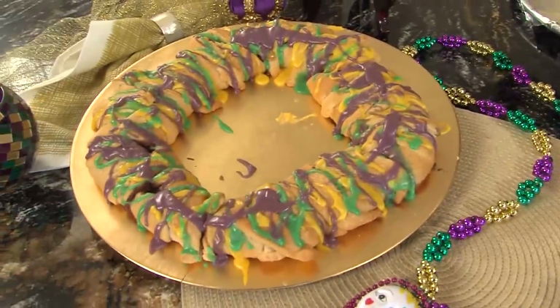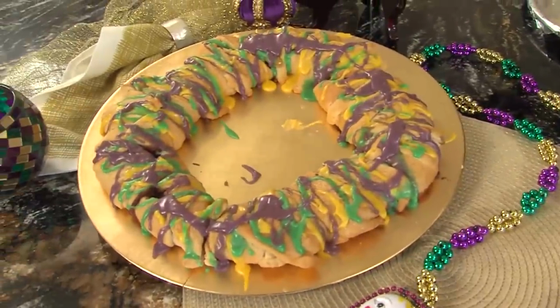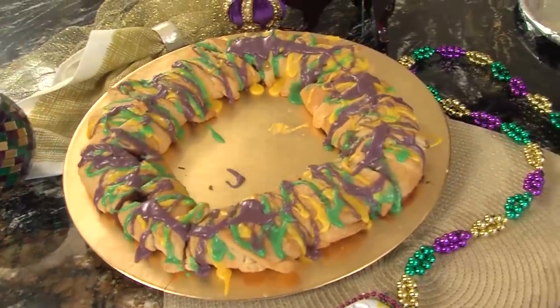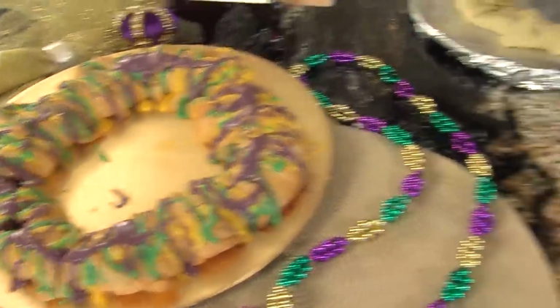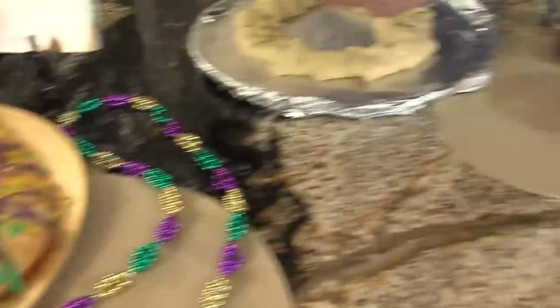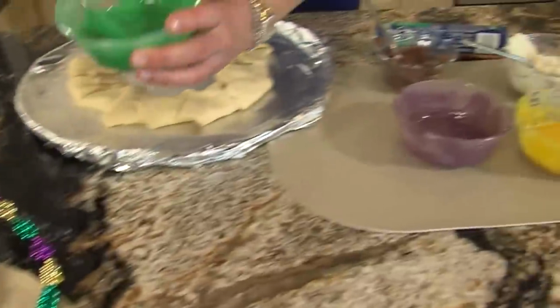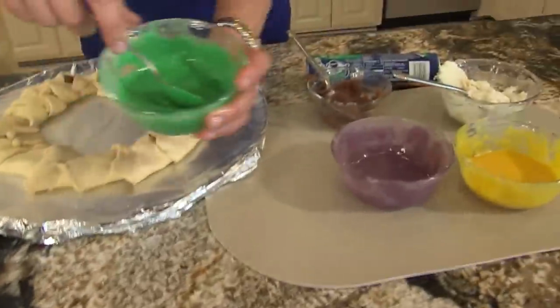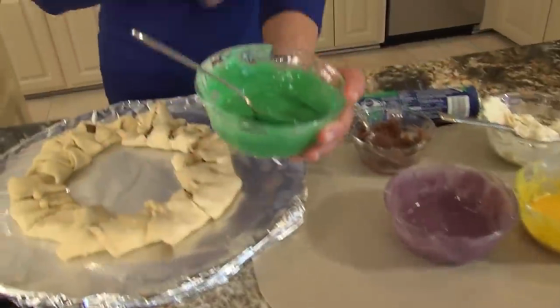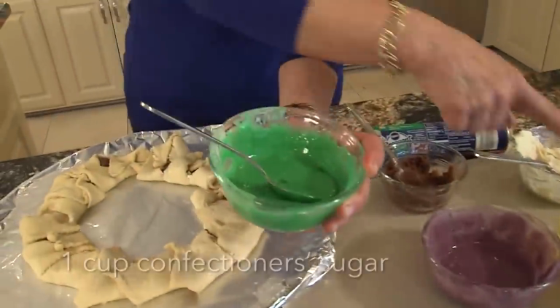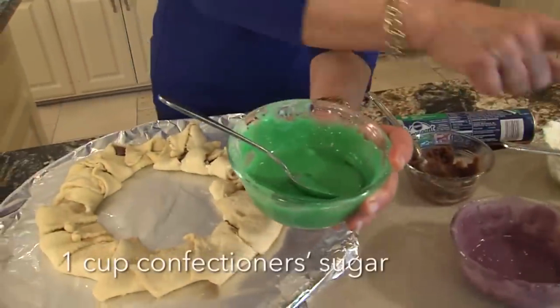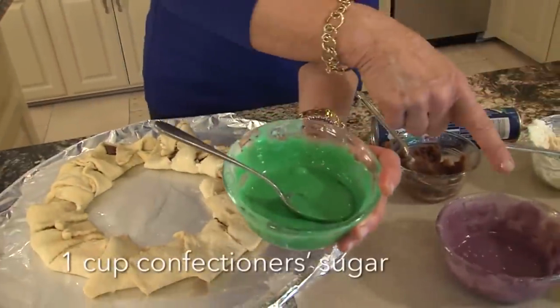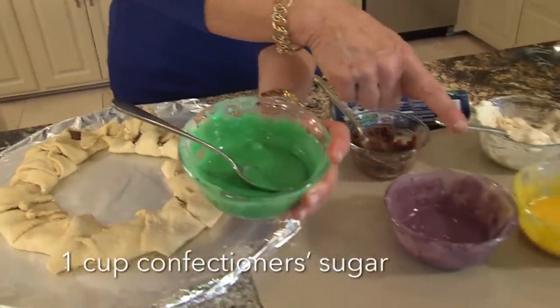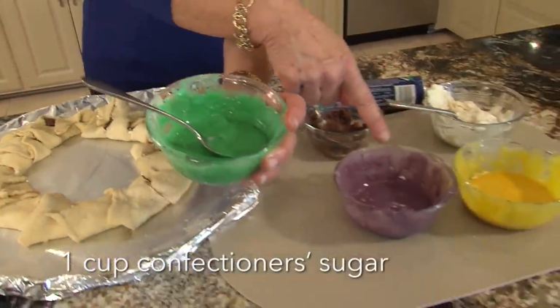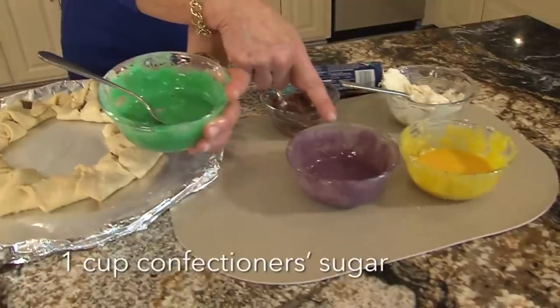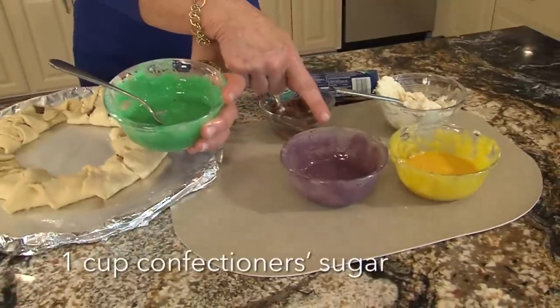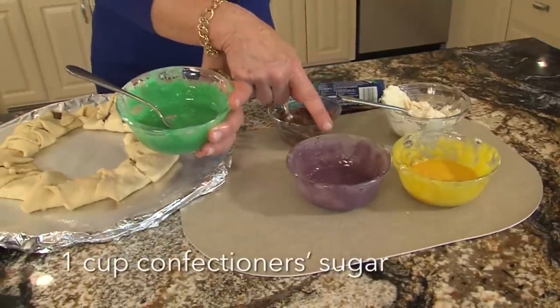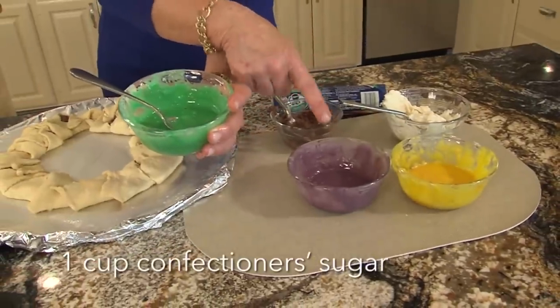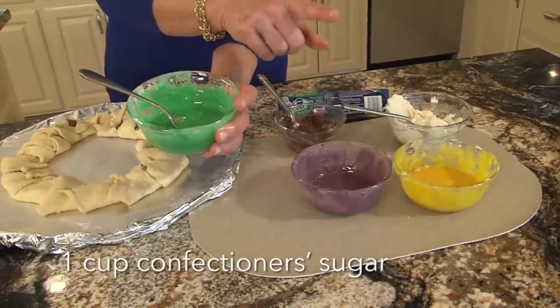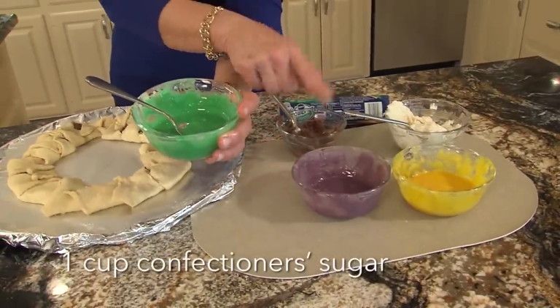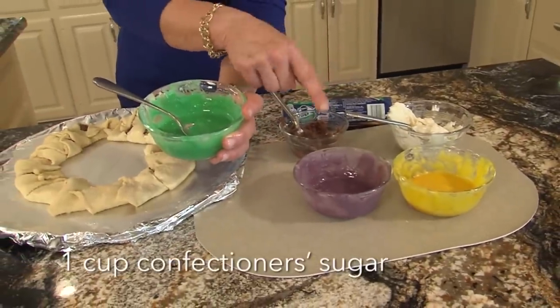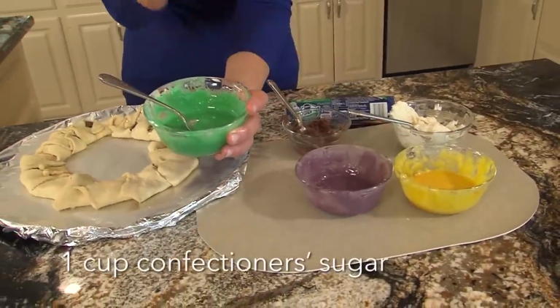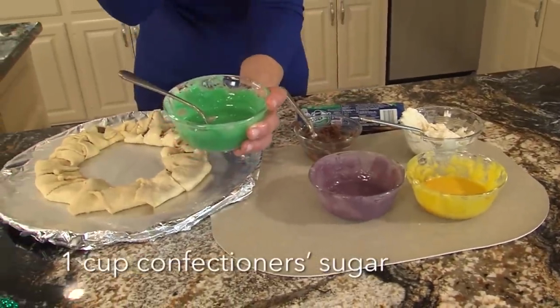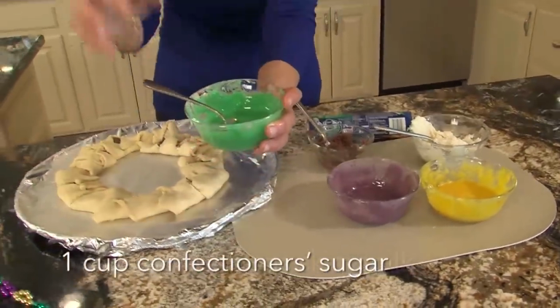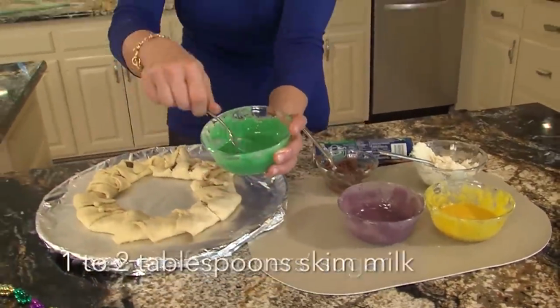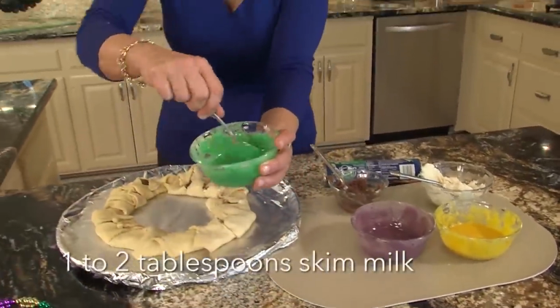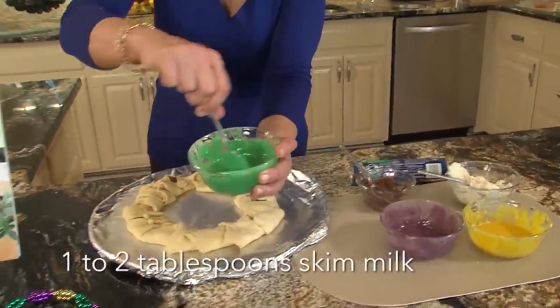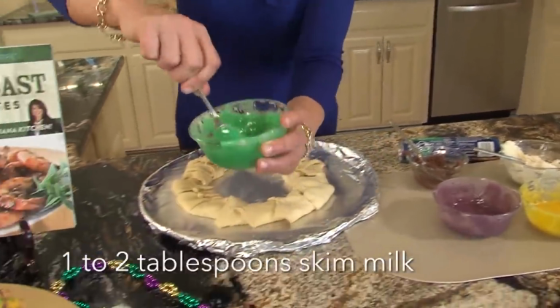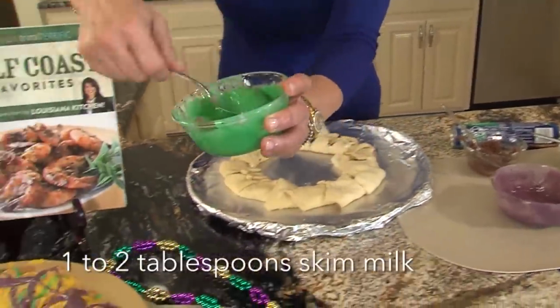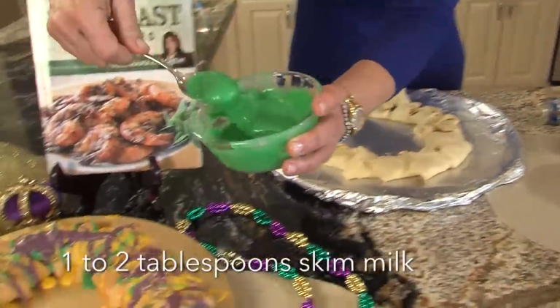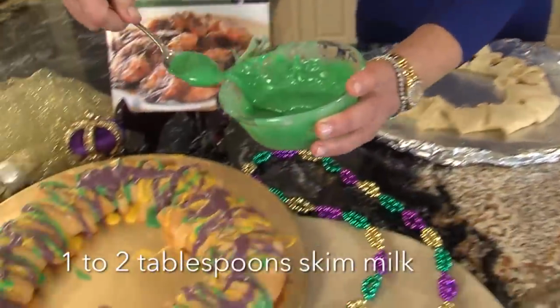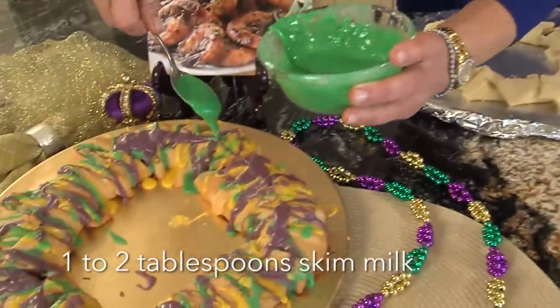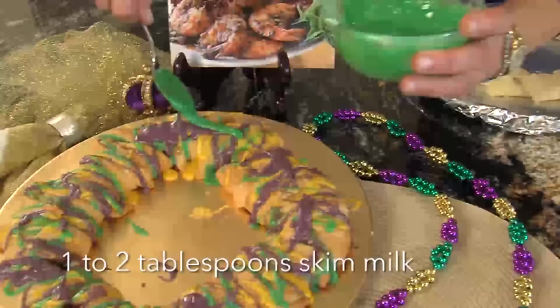You have to do your different colors. Here we have yellow, purple — and the purple is, remember, red and blue. We went to school for a reason — and I'm going to do a little extra green on top.